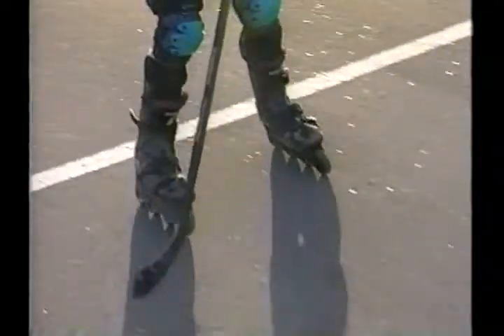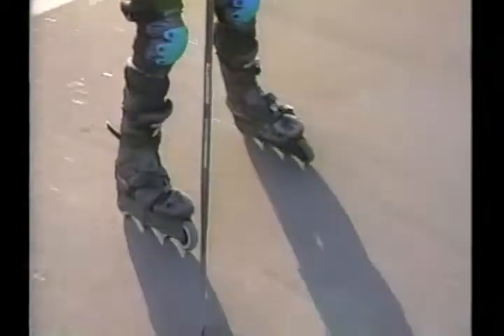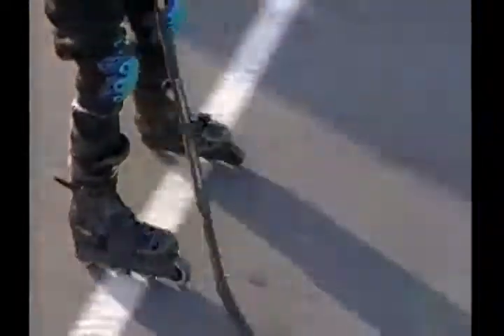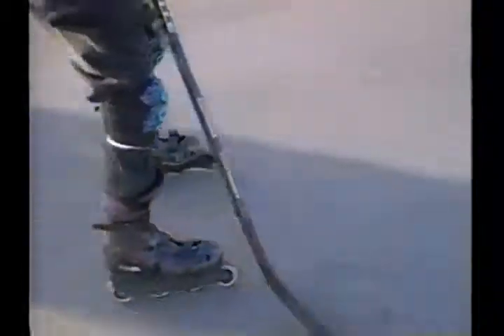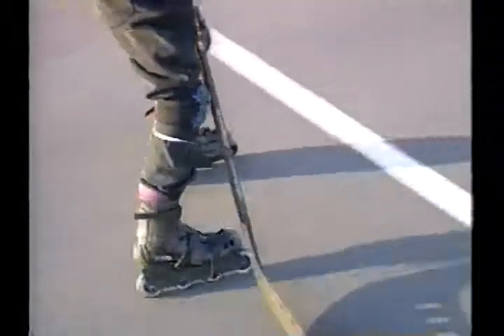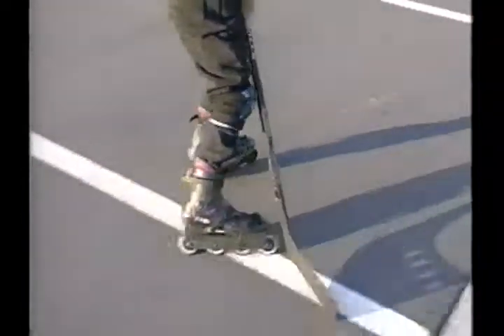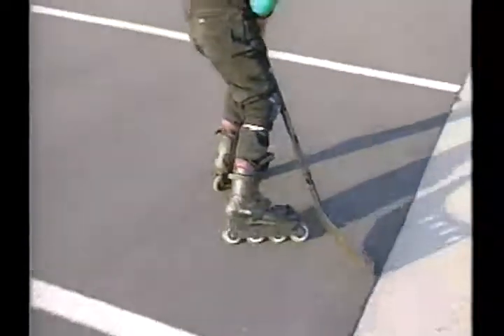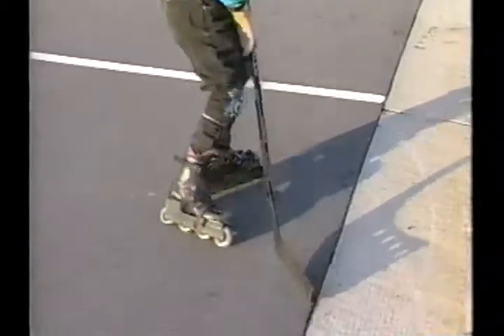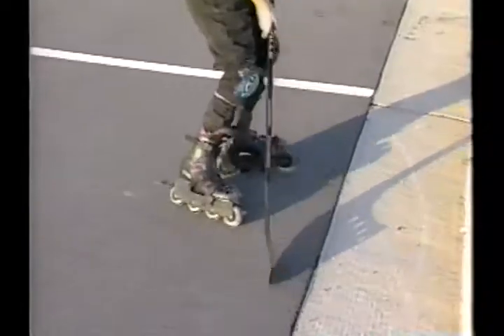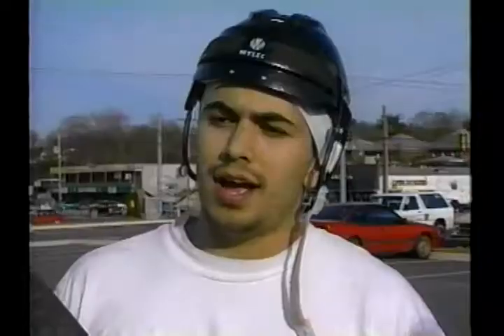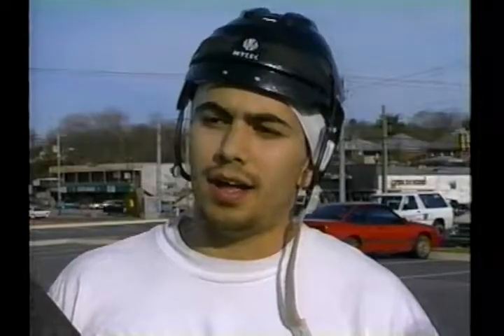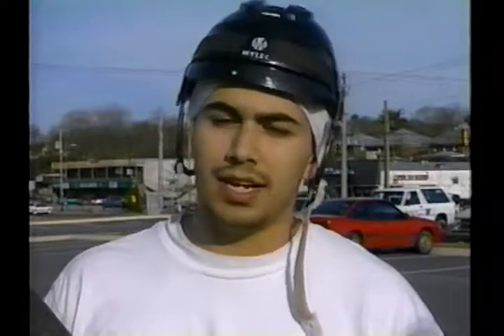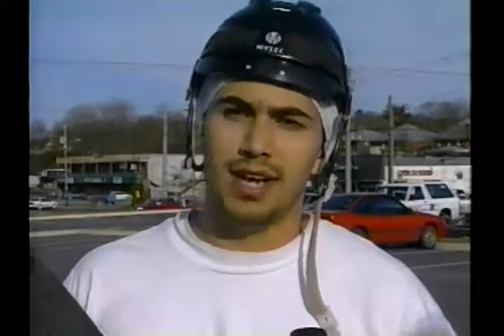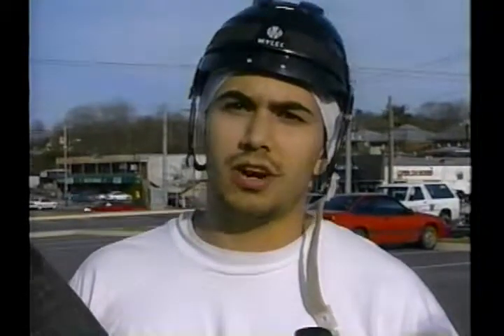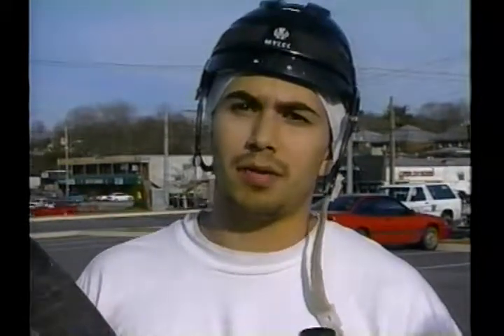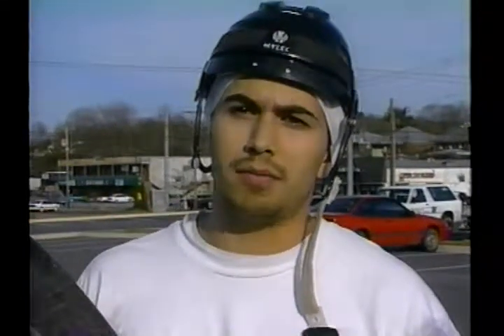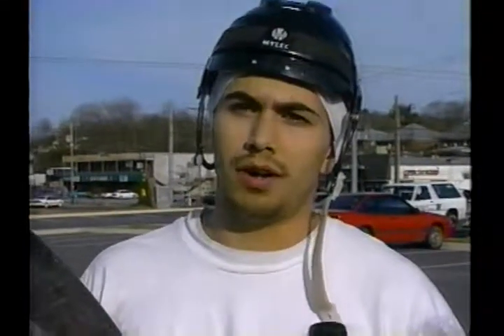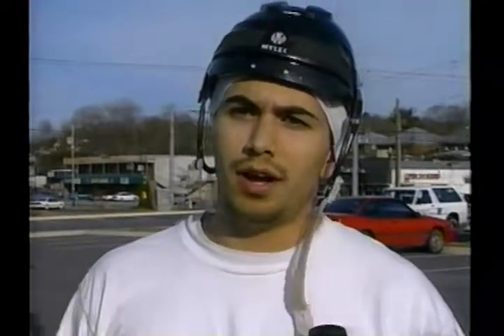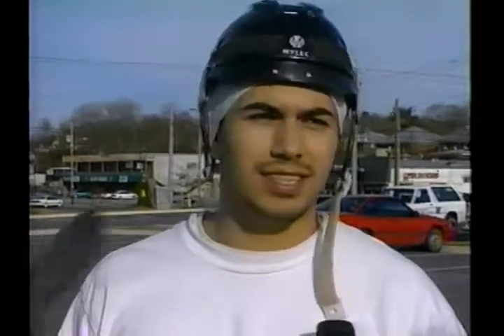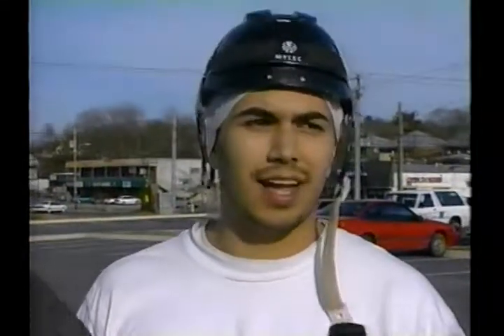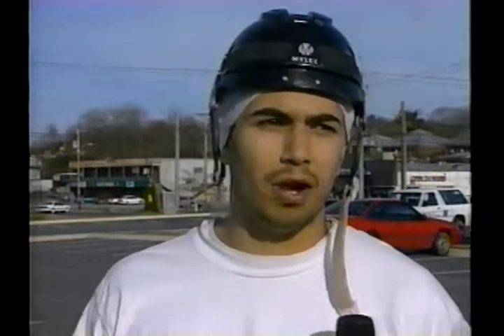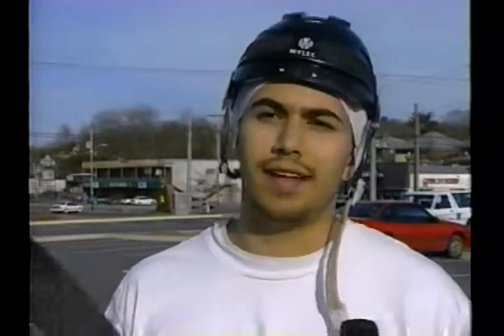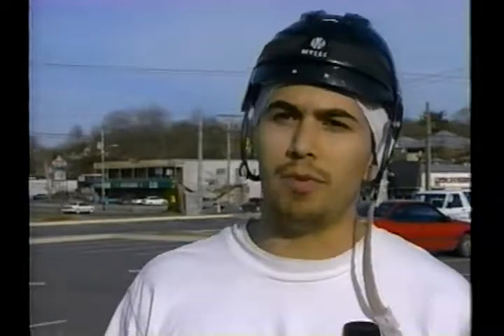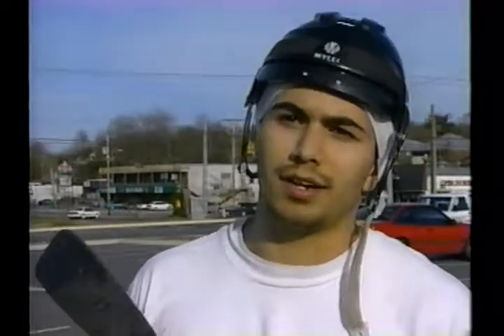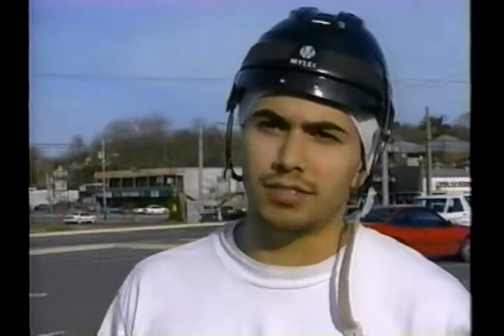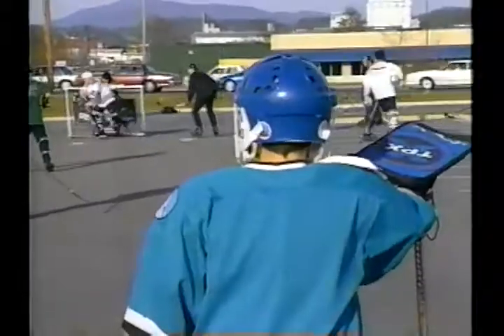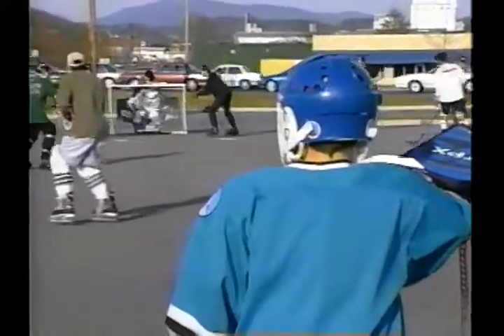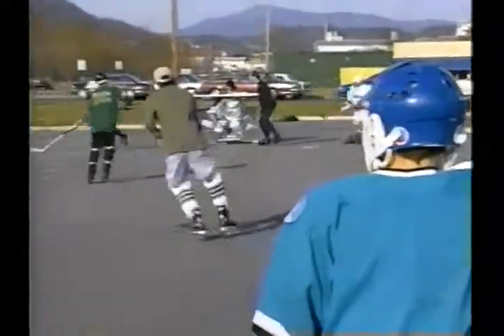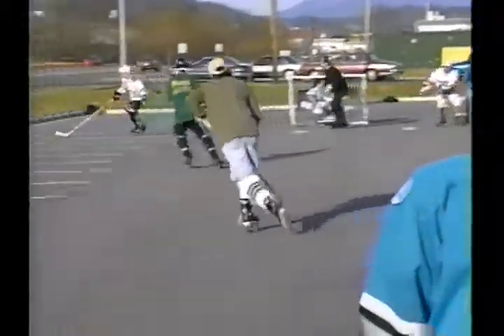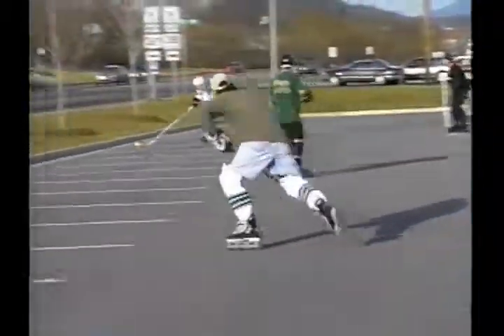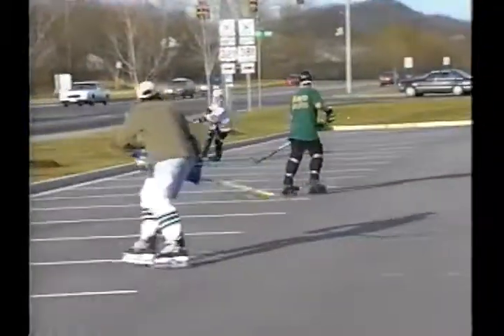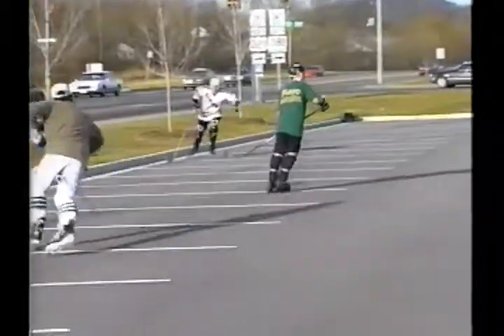They've got the basic equipment to get rolling. Of course, your rollerblades — knee and shin guards are probably the number one. You need a stick and a ball, and then a helmet and gloves. So, not as much gear here compared to ice hockey.